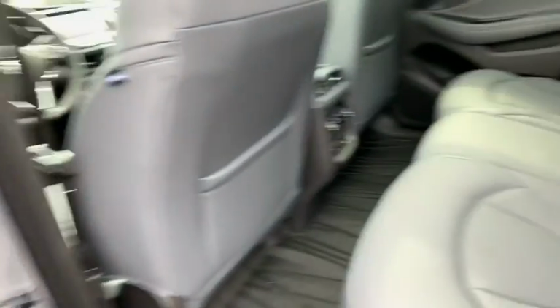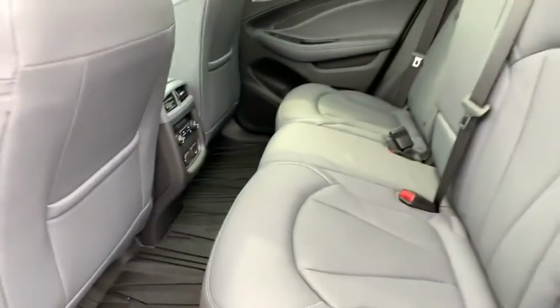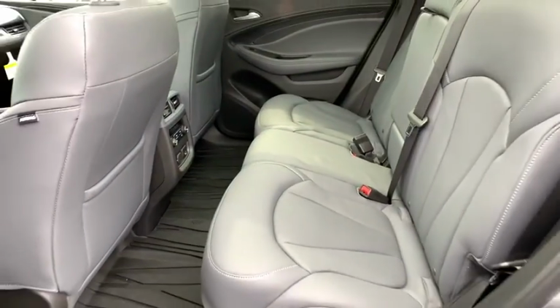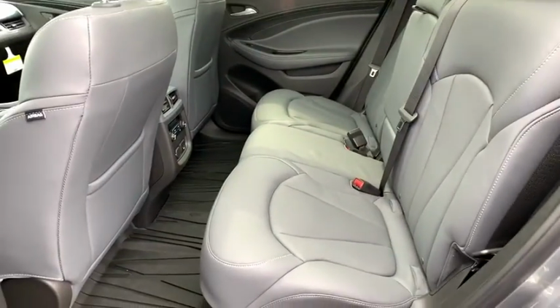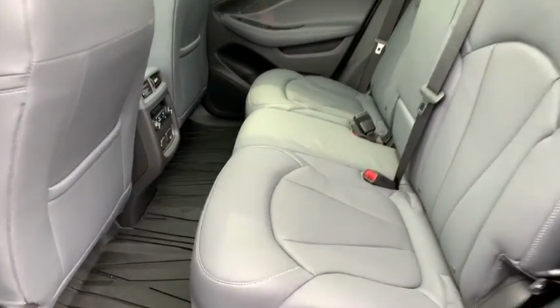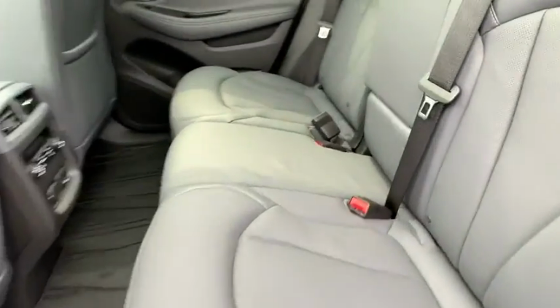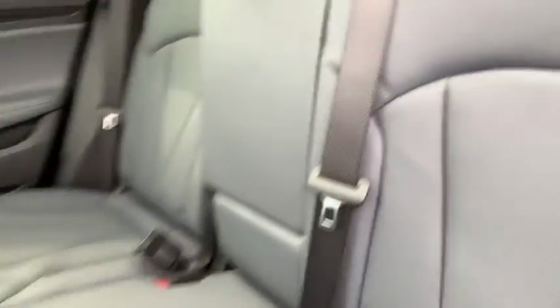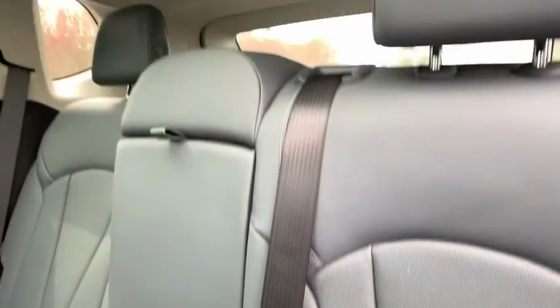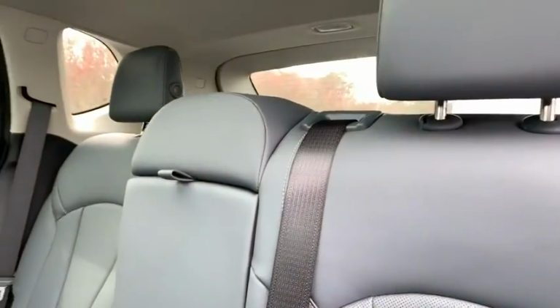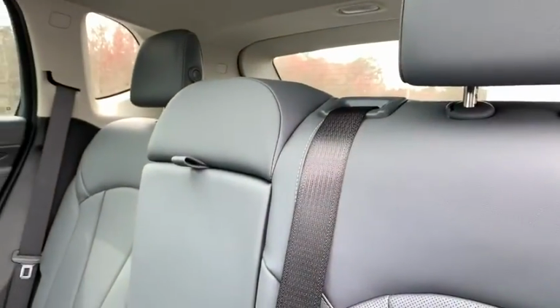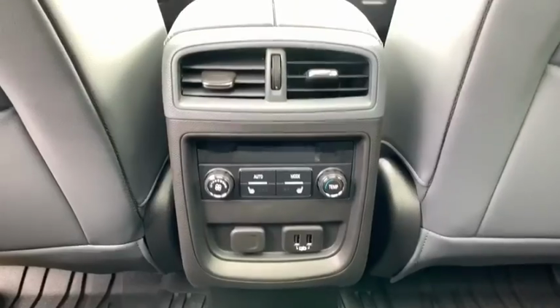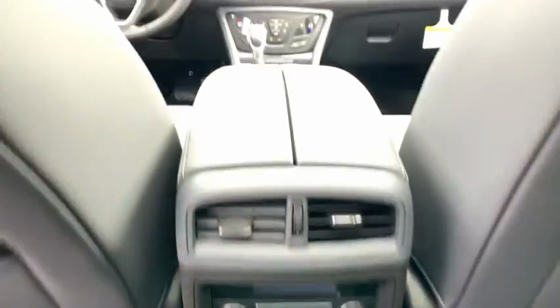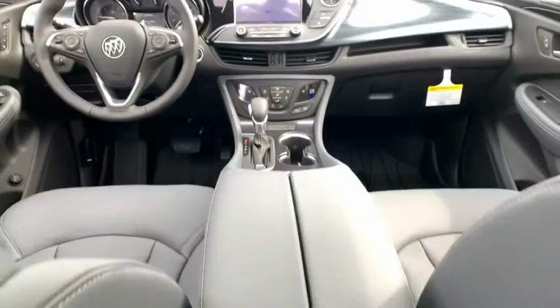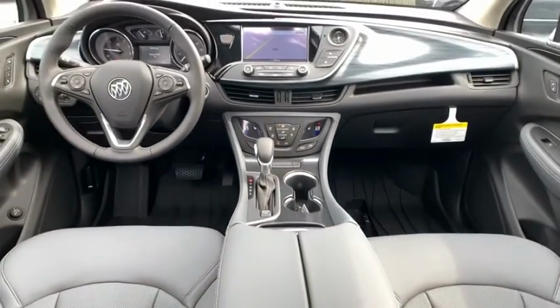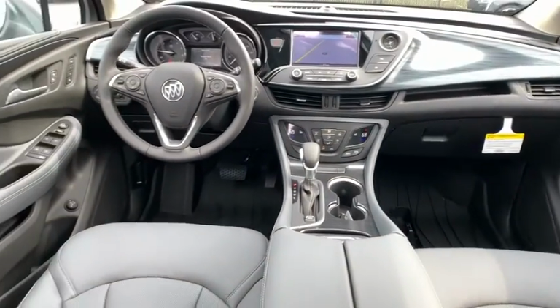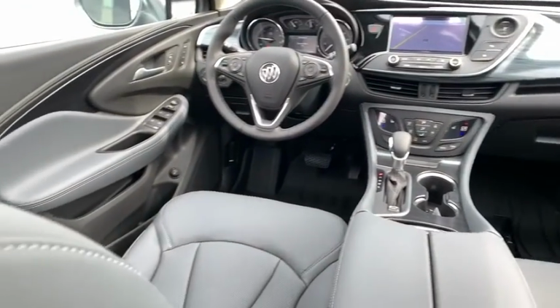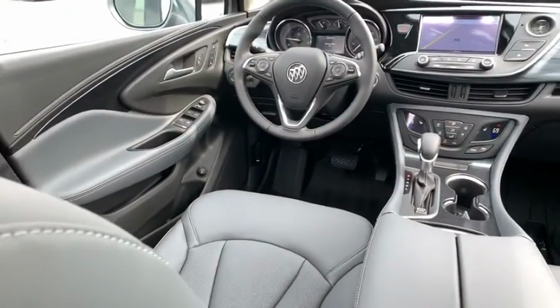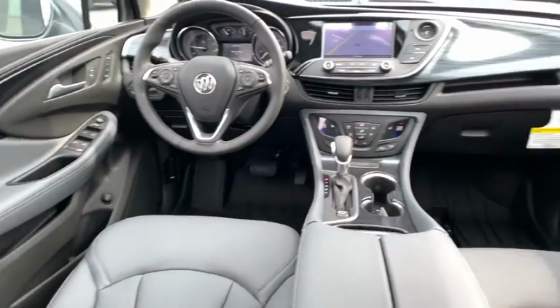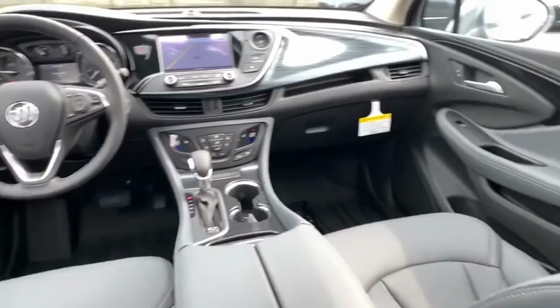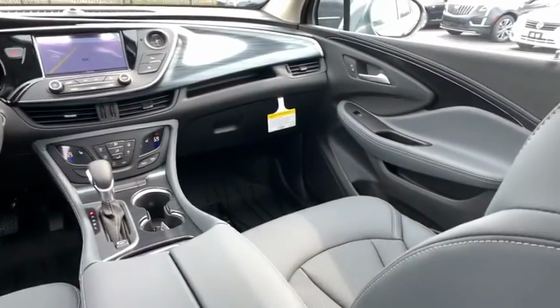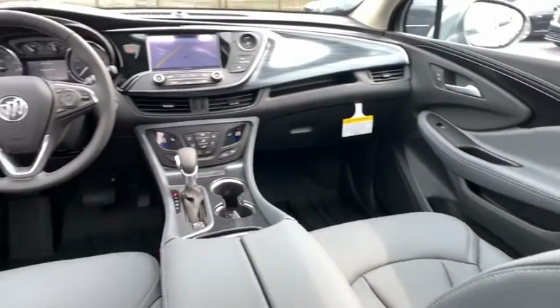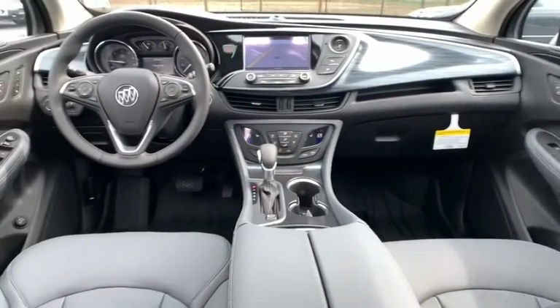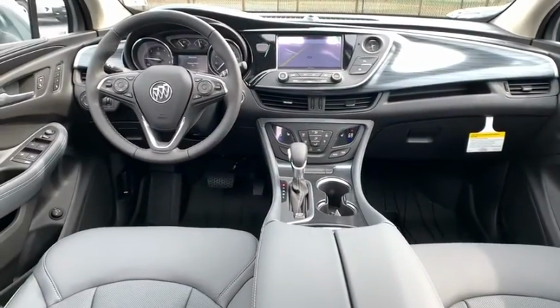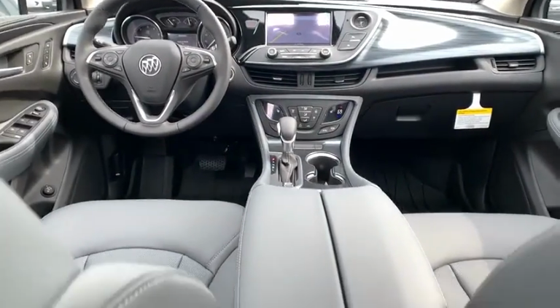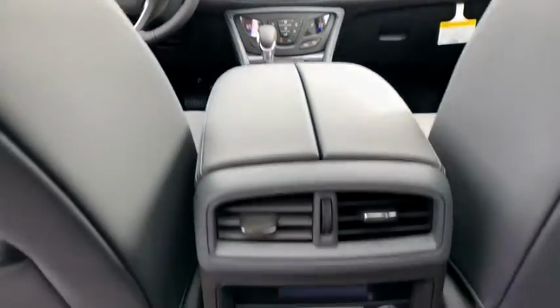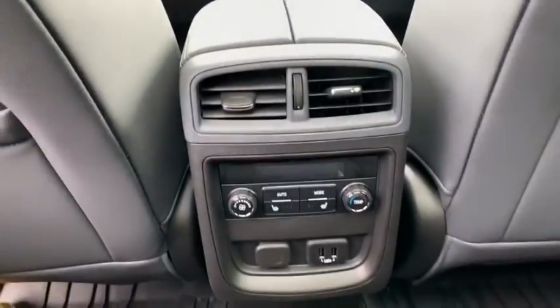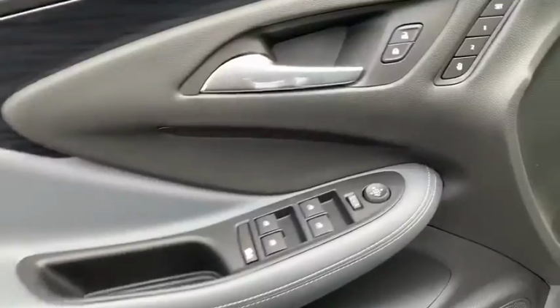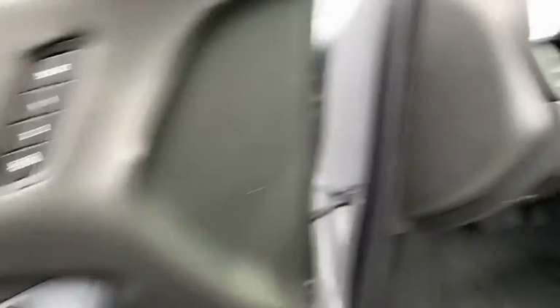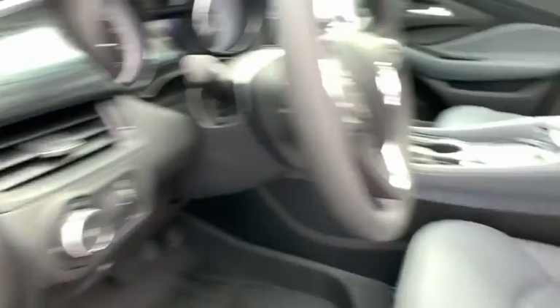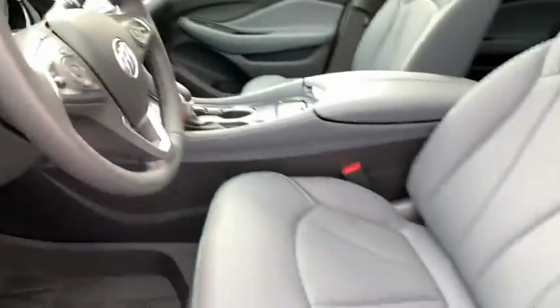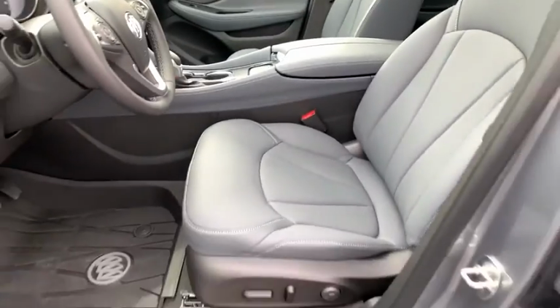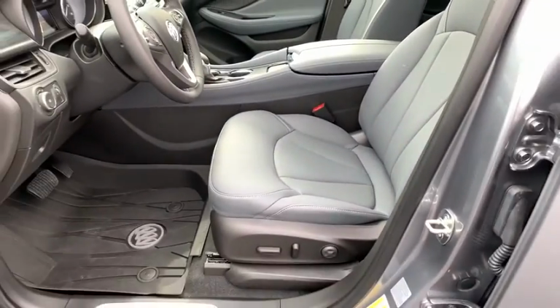Traction control, power liftgate, power passenger seat, dual airbags, power steering, four-wheel disc brakes, universal garage door opener, heated front driver and passenger seat, electronic stability control, fog lights, heated front seat.